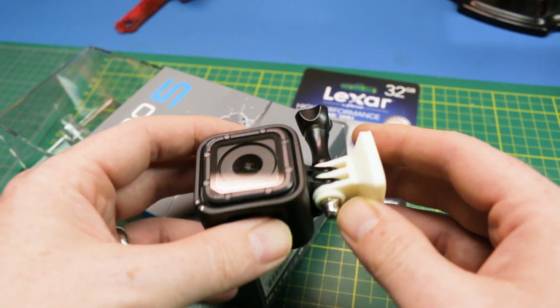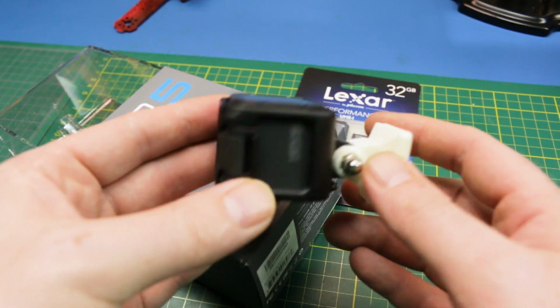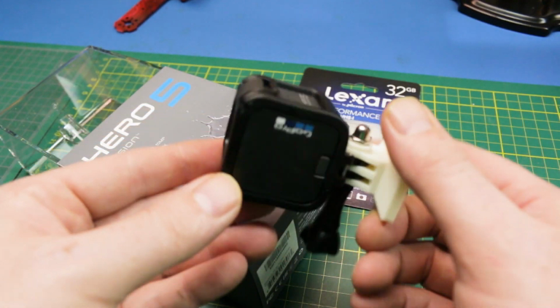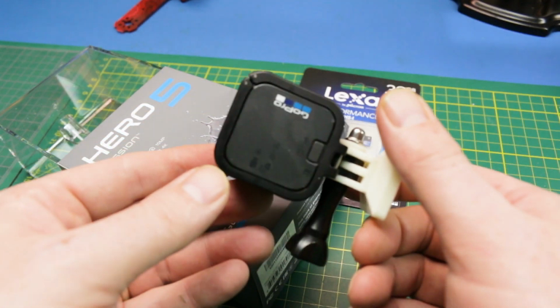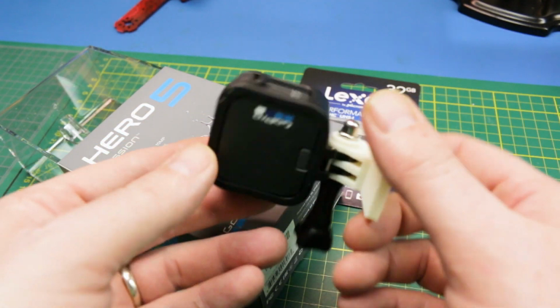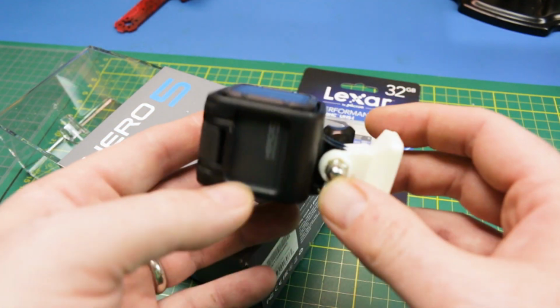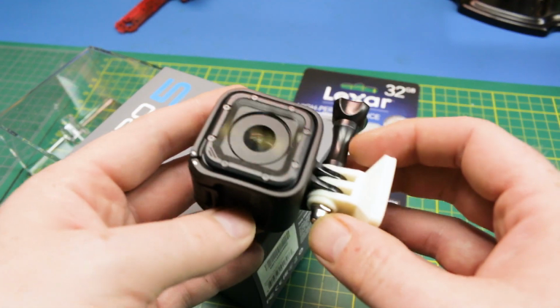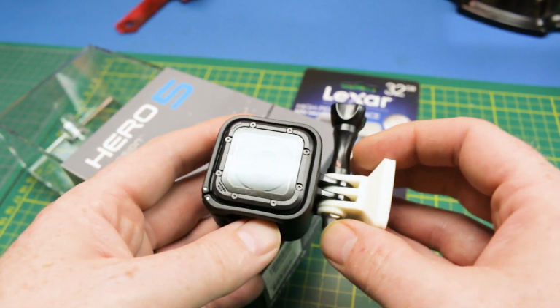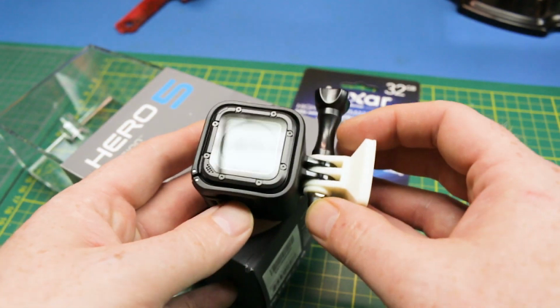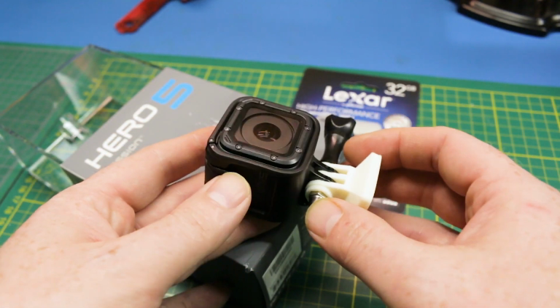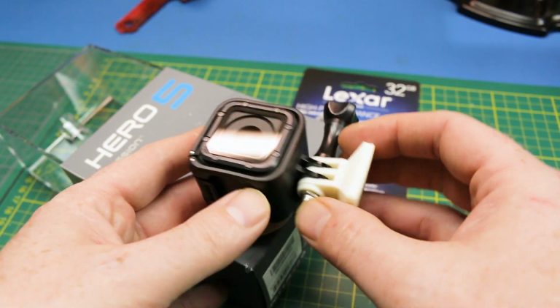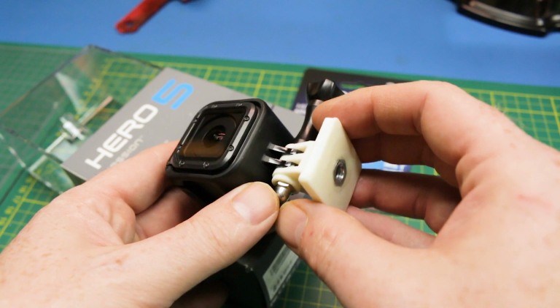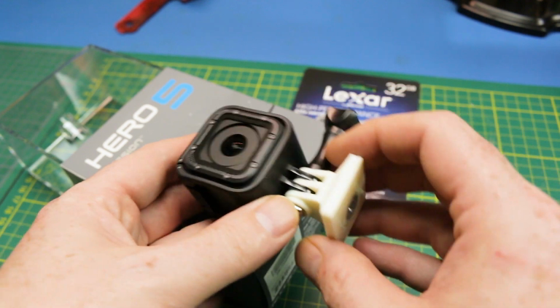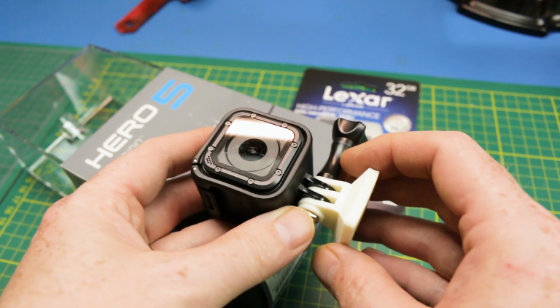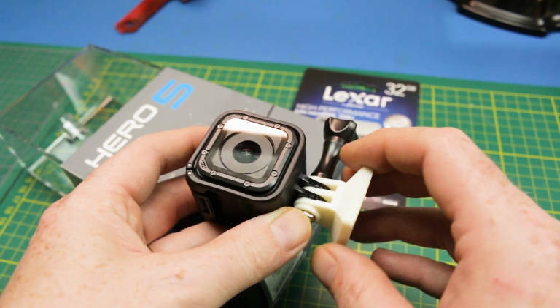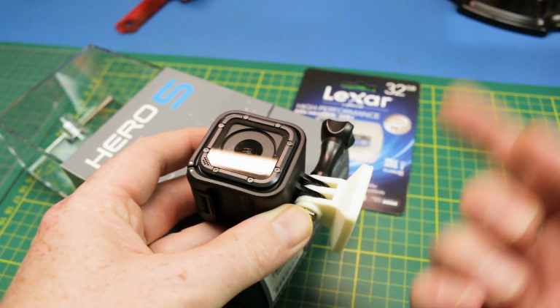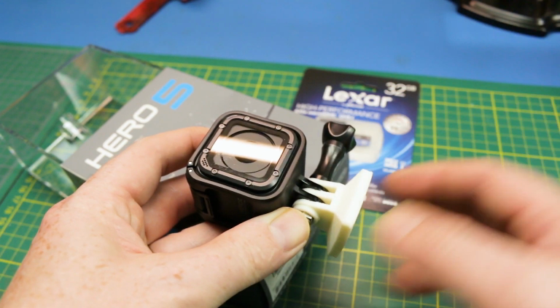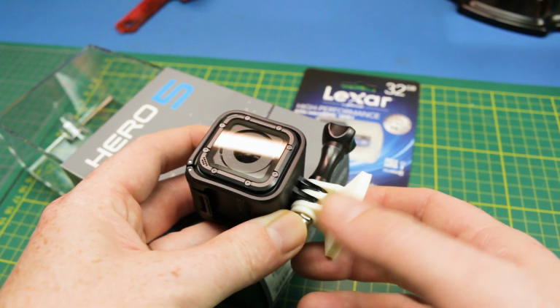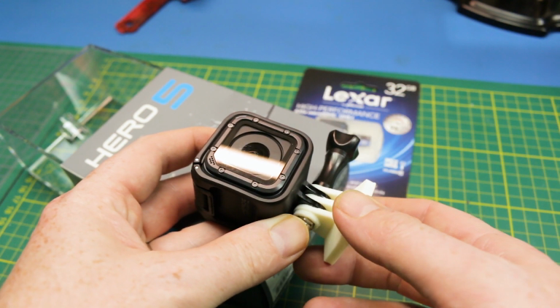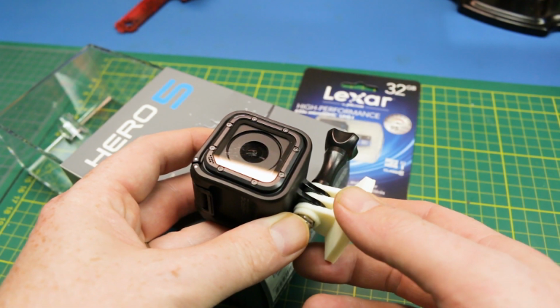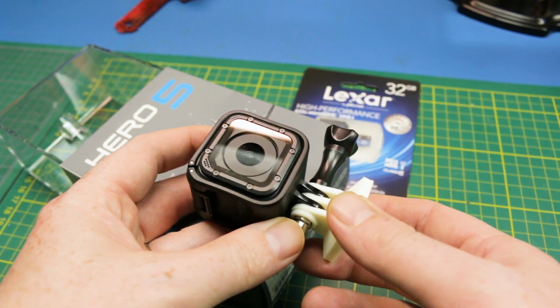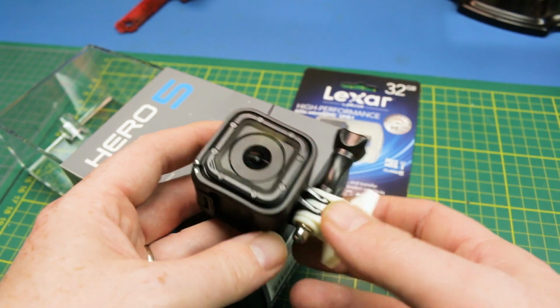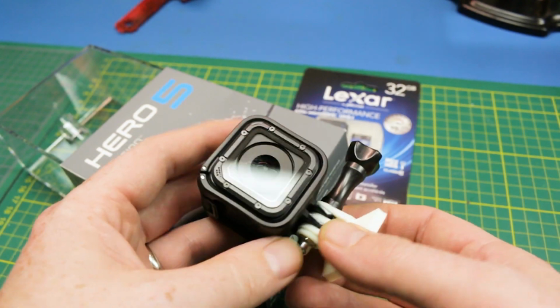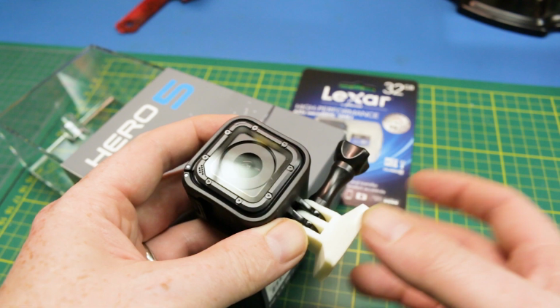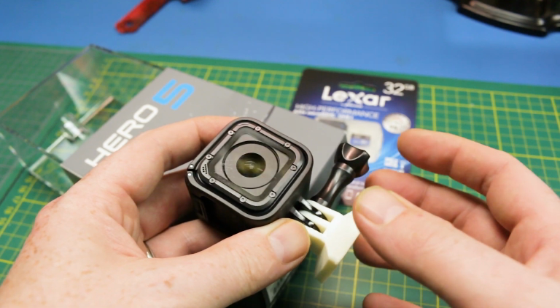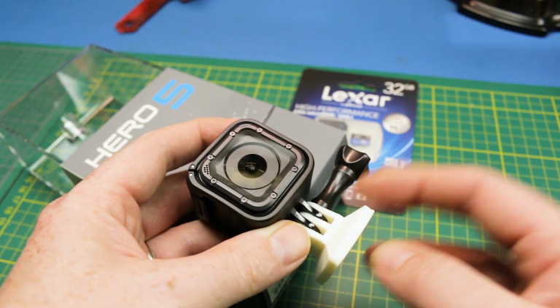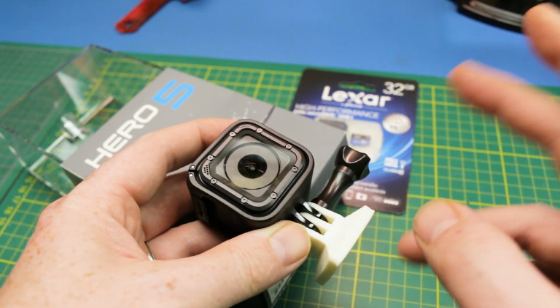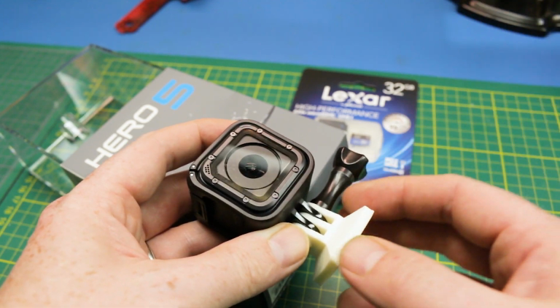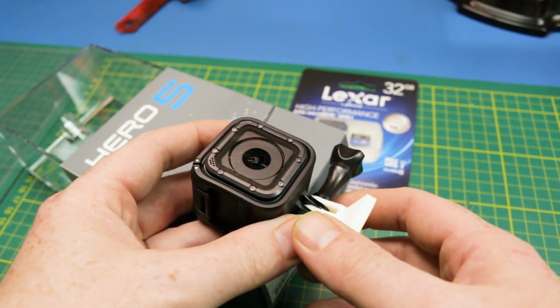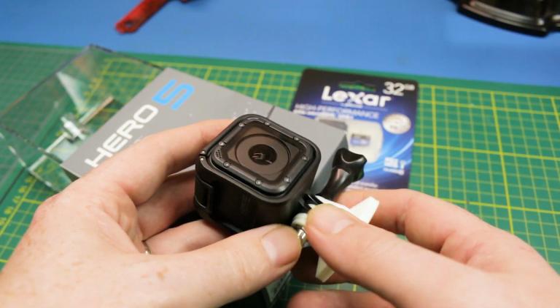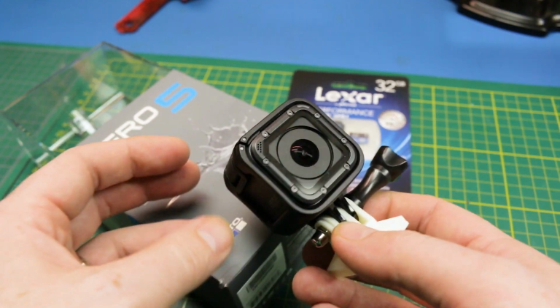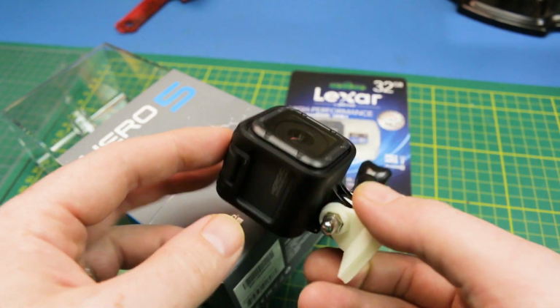I haven't had a new GoPro since the Hero 2 — the first Hero 2 that you saw I sent up on the stratosphere mission — and I actually had one donated to the channel as well.